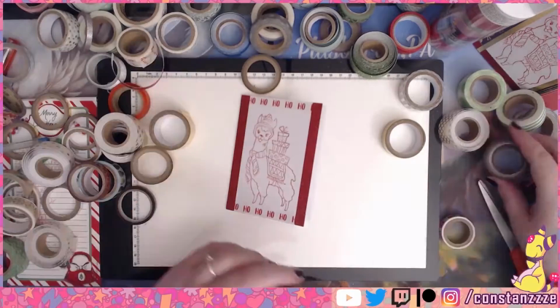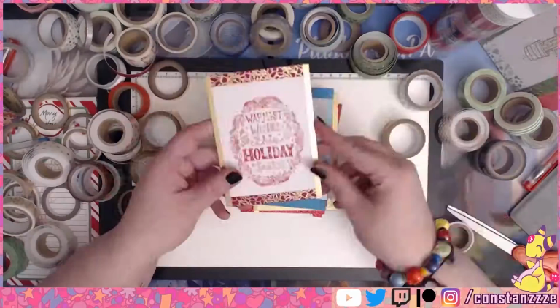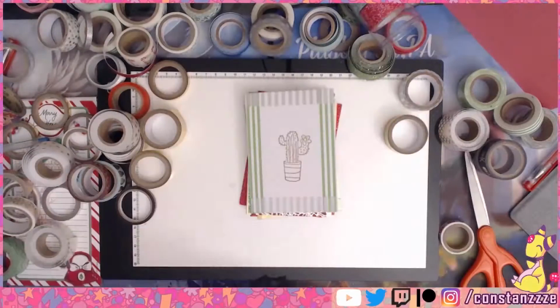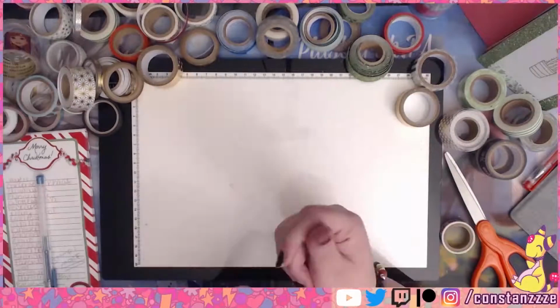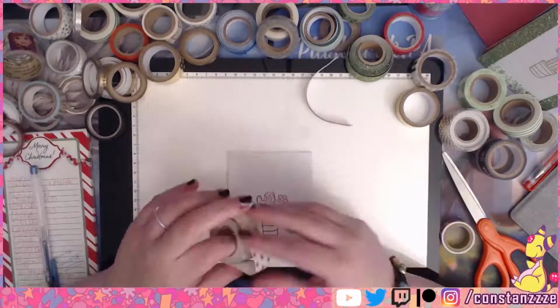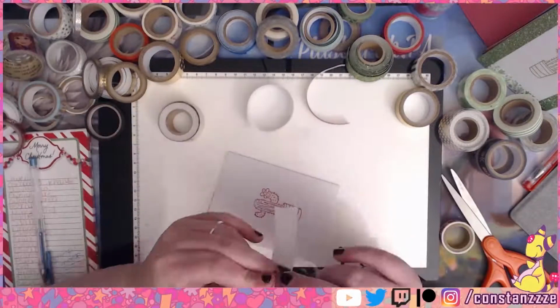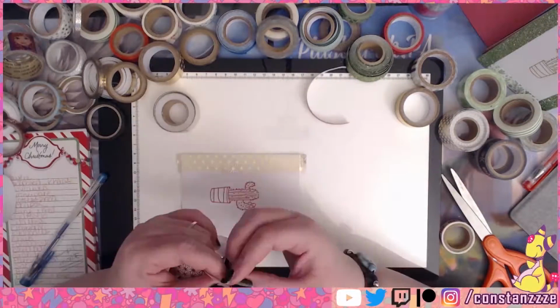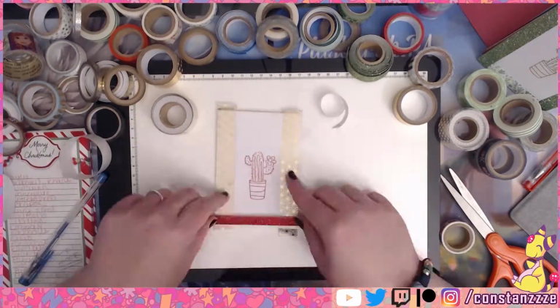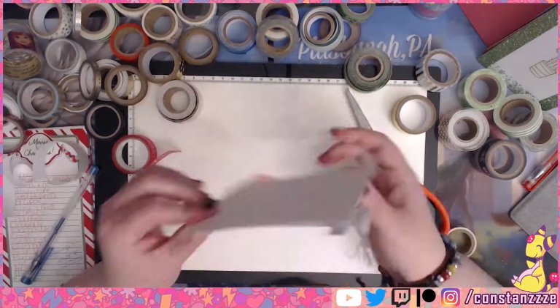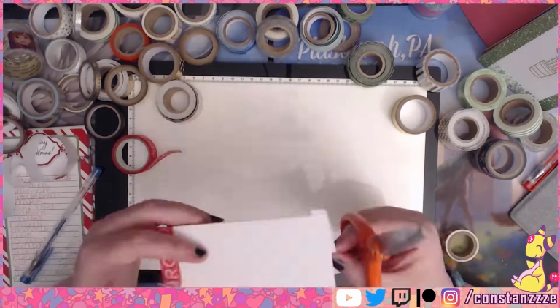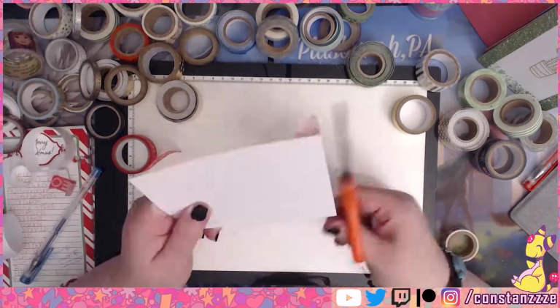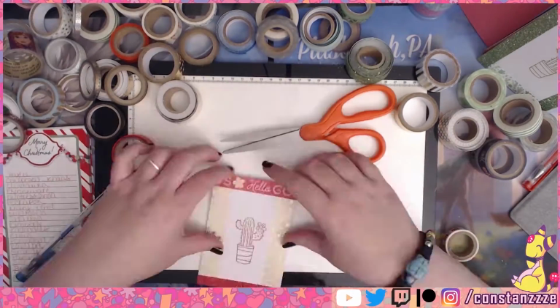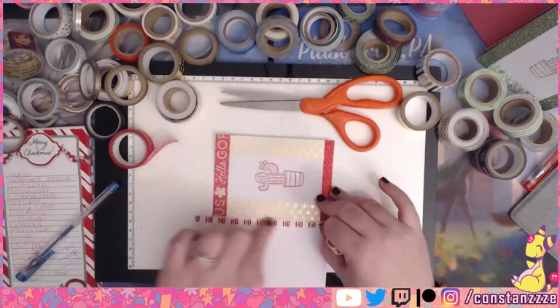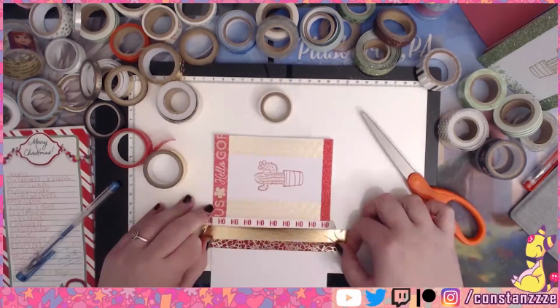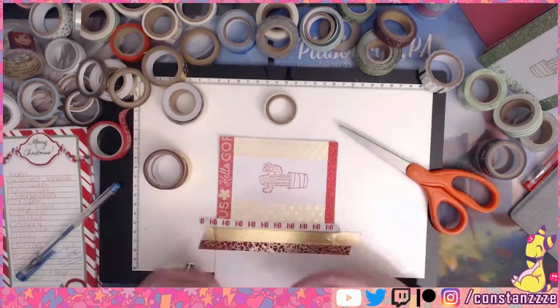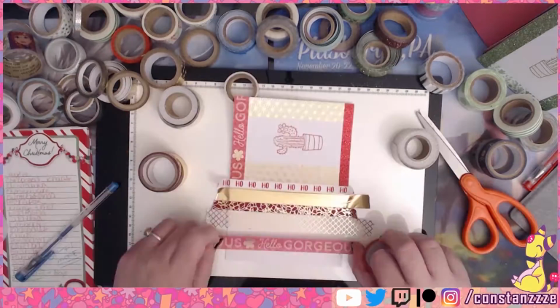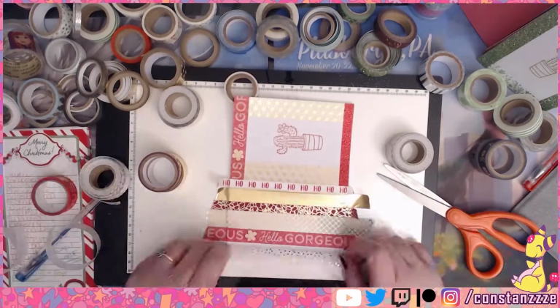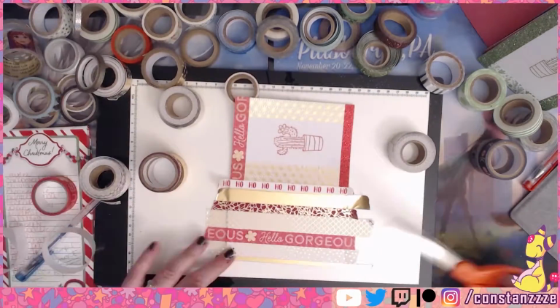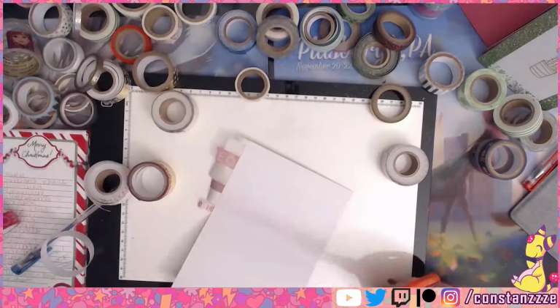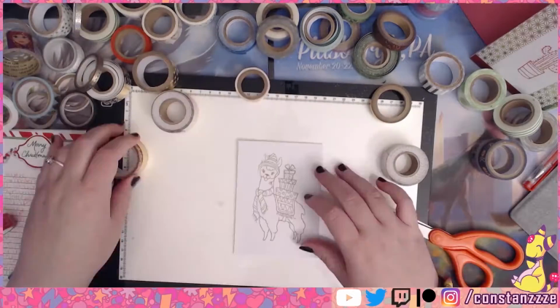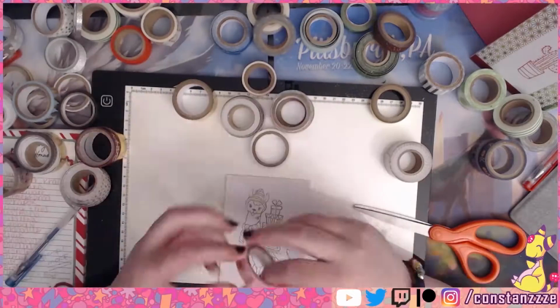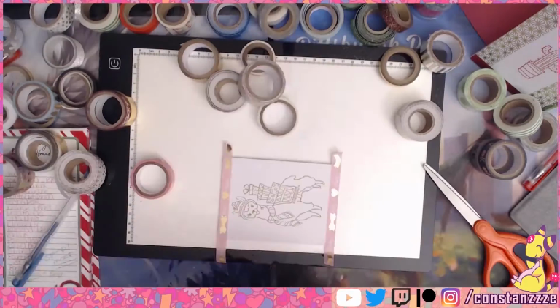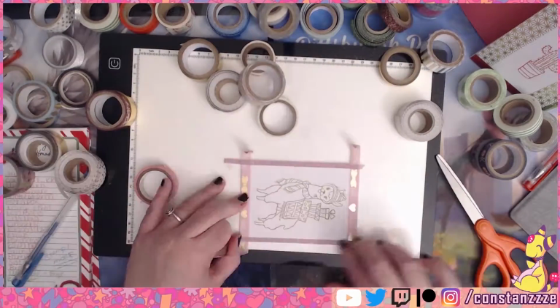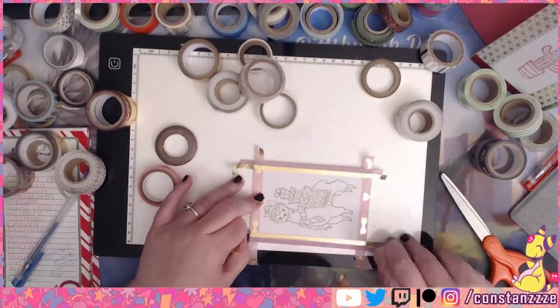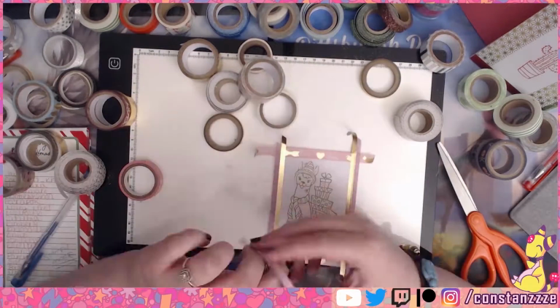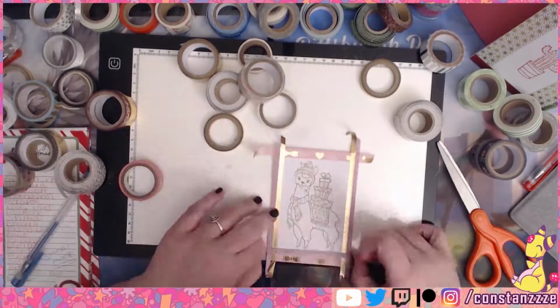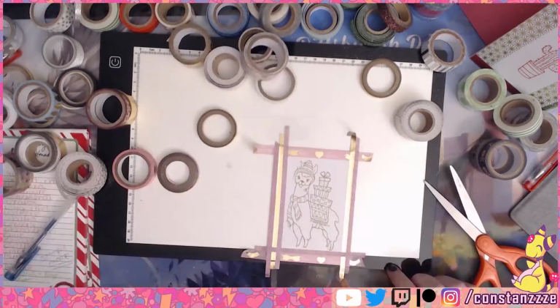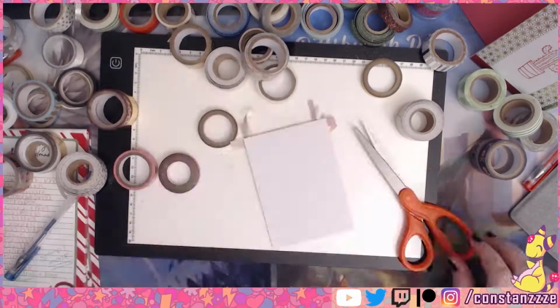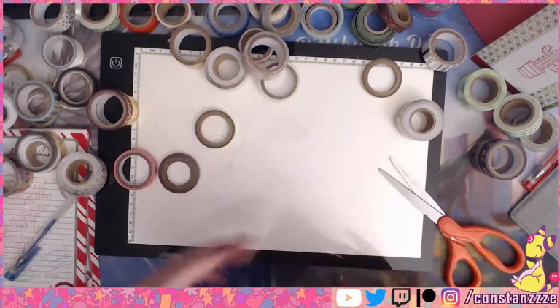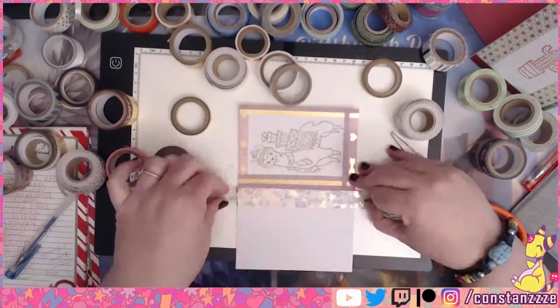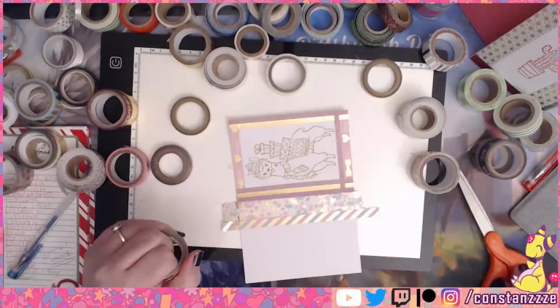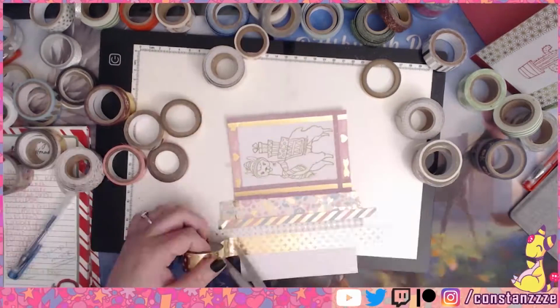So I thought it'd be funny. Also I have a good friend who loves cacti, so I figured I'd make her an extra special card. We have our stamps now, so of course I had to go get some ink.